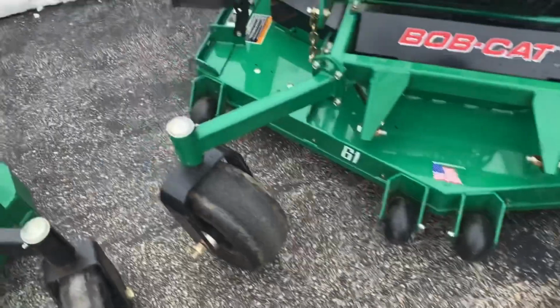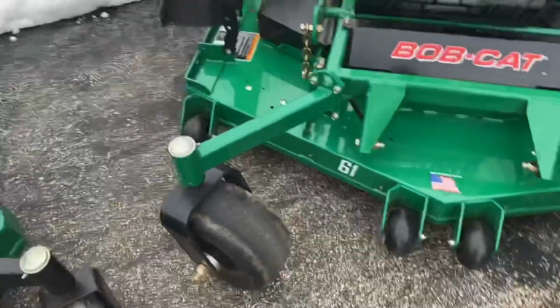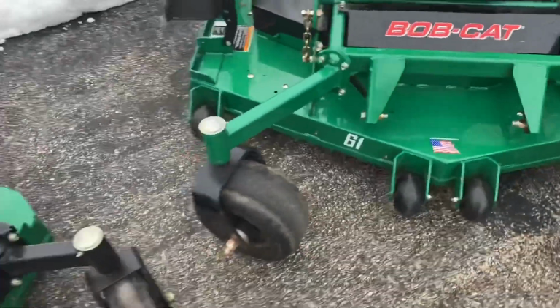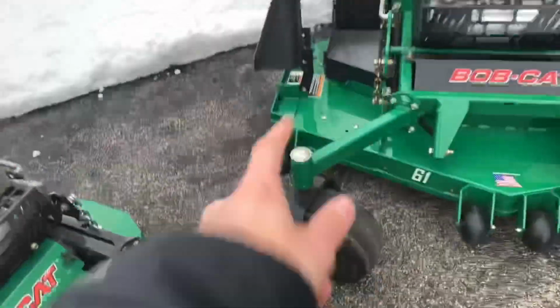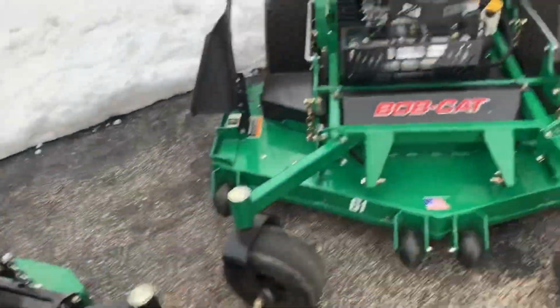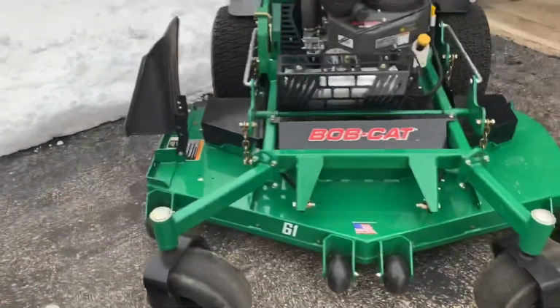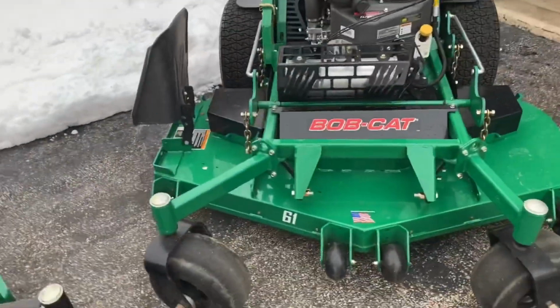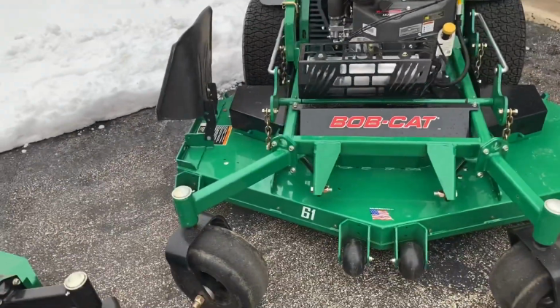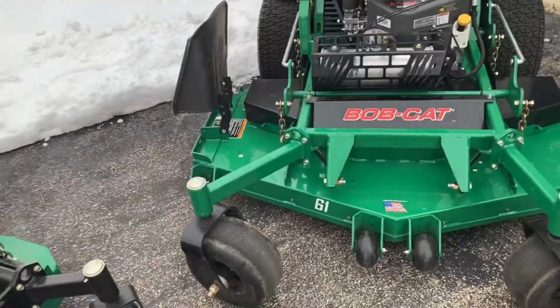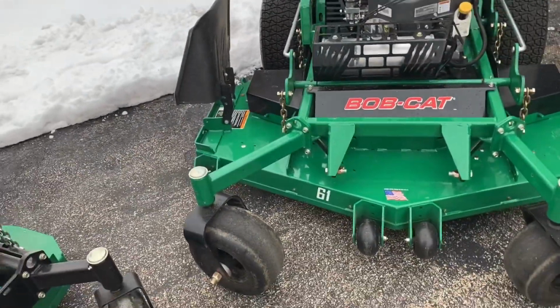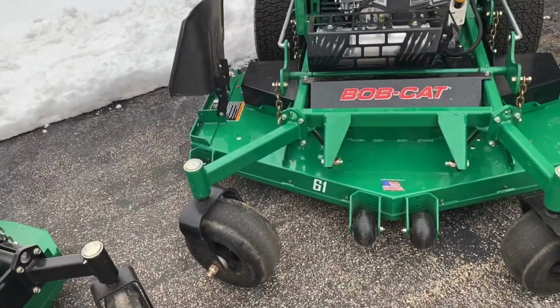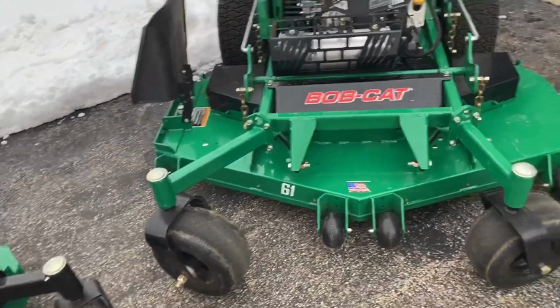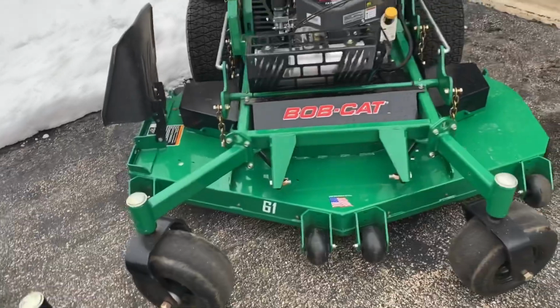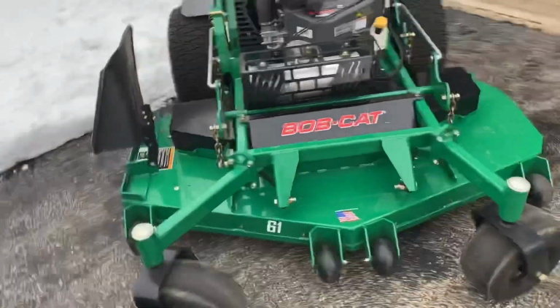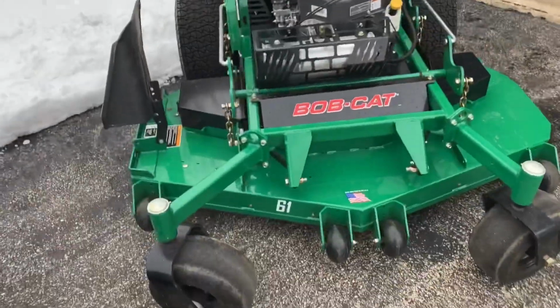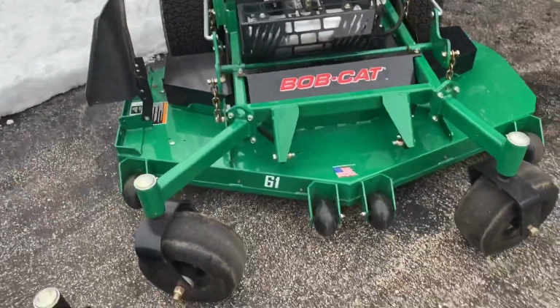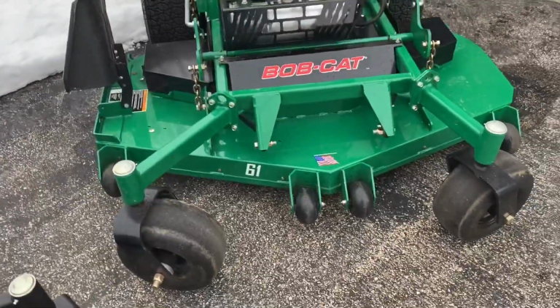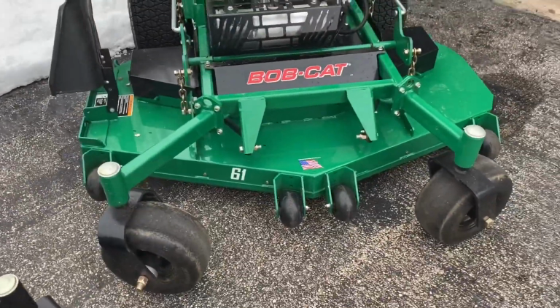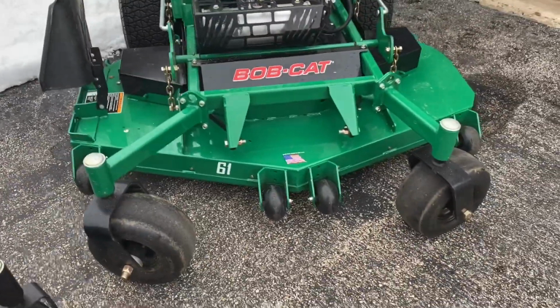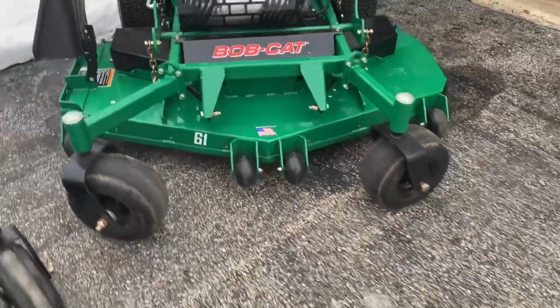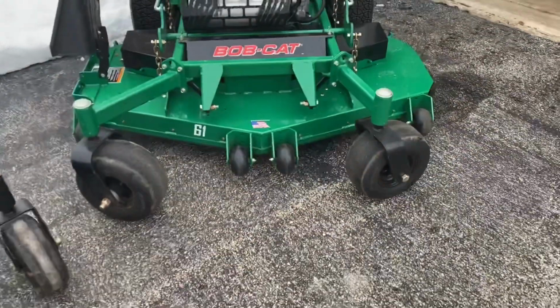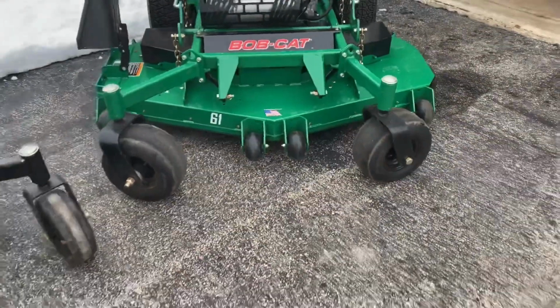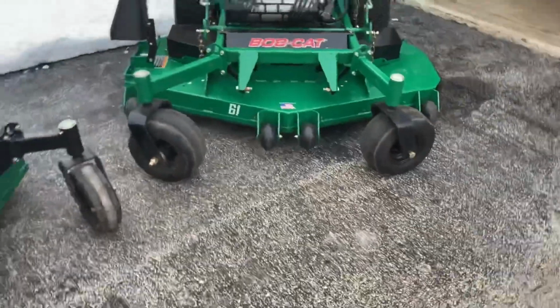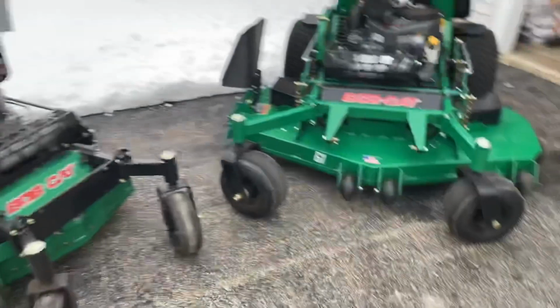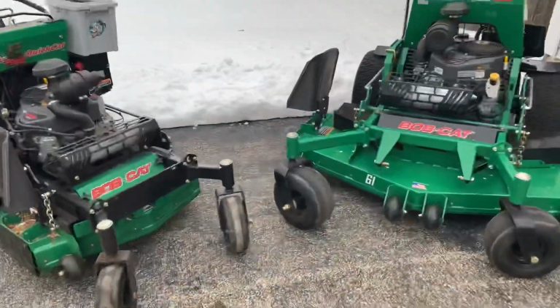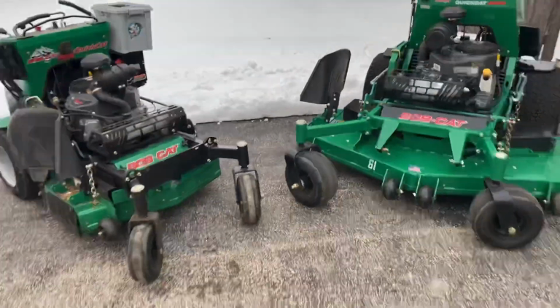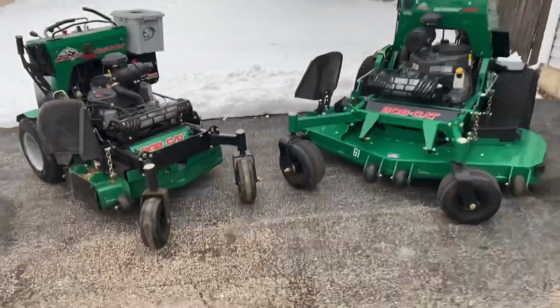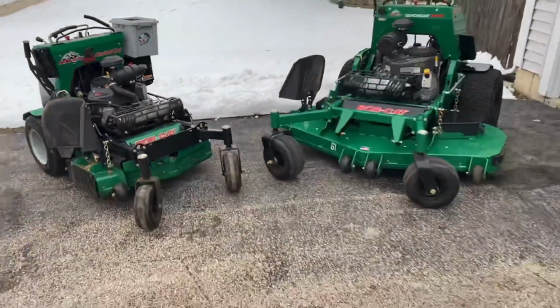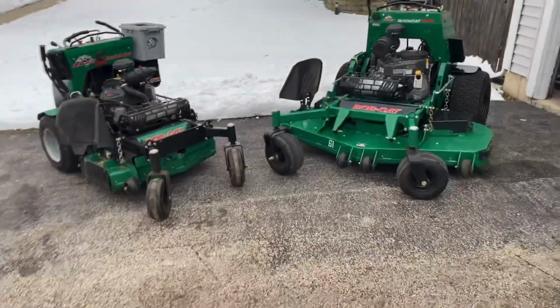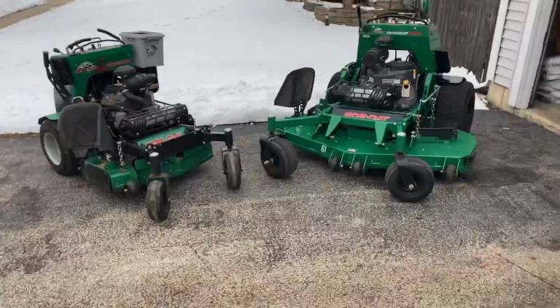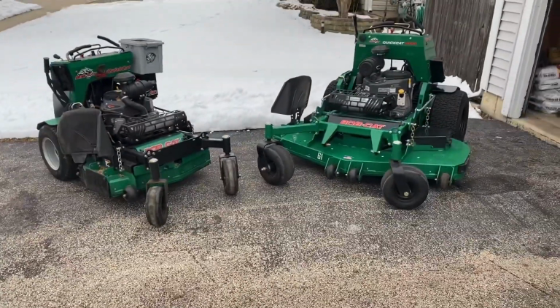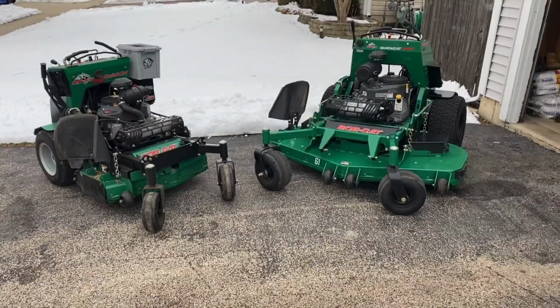Some things we'll be getting for it: the eco plate. I don't think I'll be getting a bagger for it, just because the bigger yards we're going for this year won't be bagged. So yeah, this is the new mower and here's the new lawn care setup for 2020.